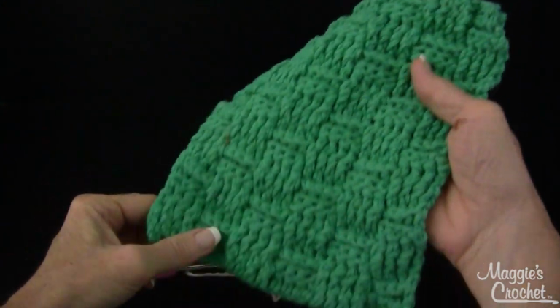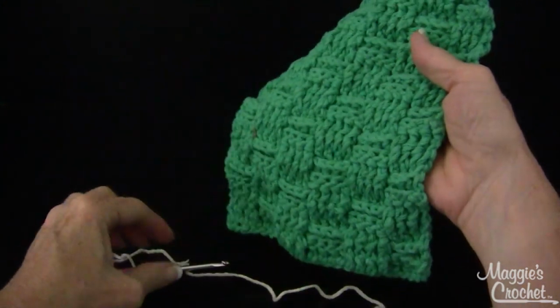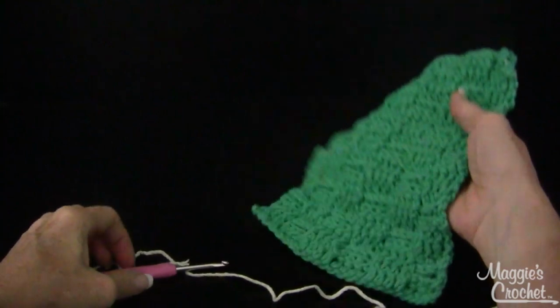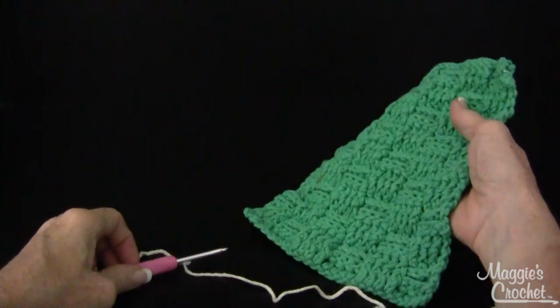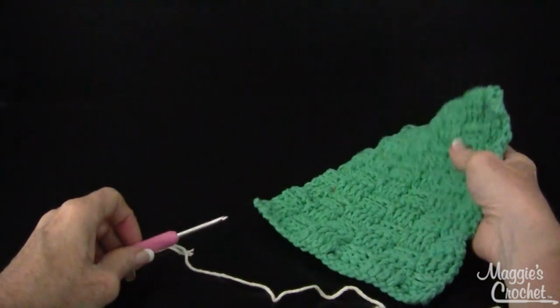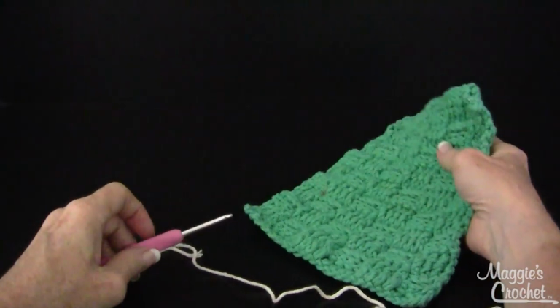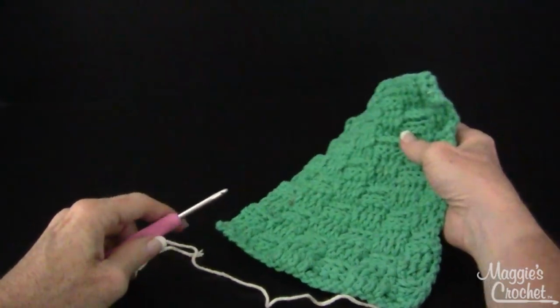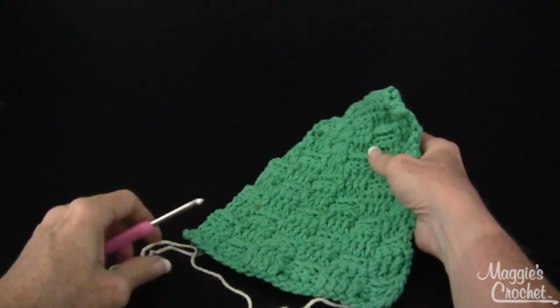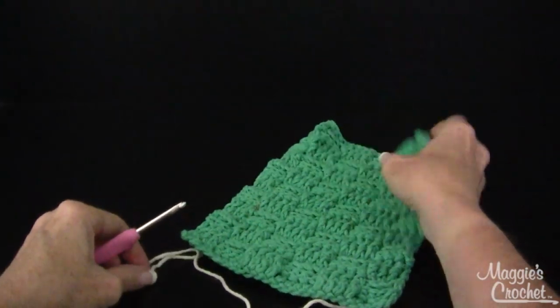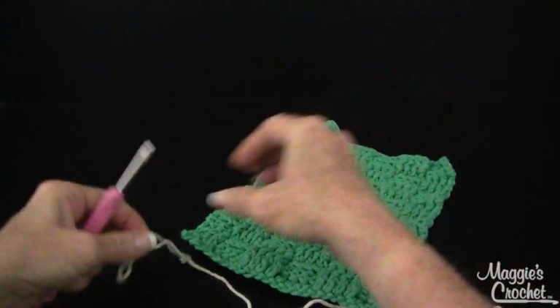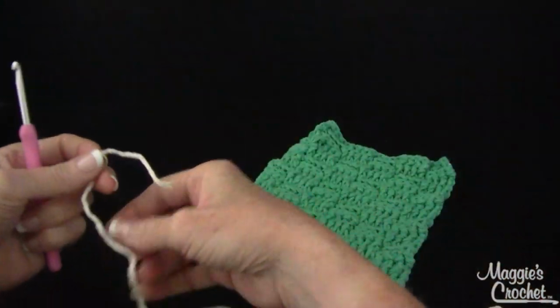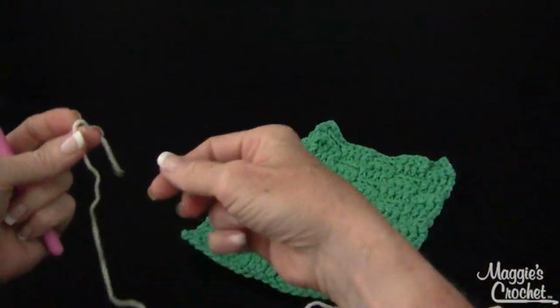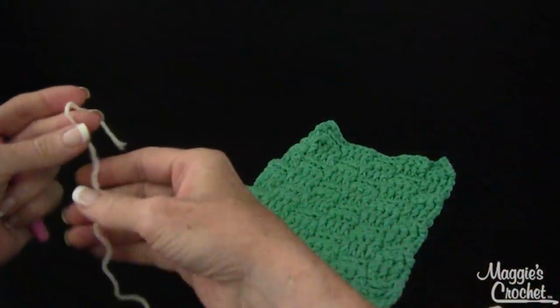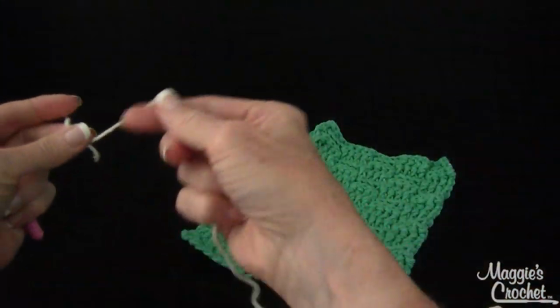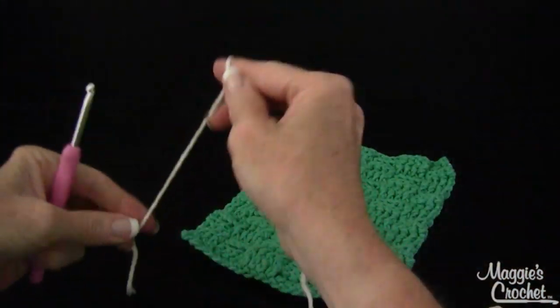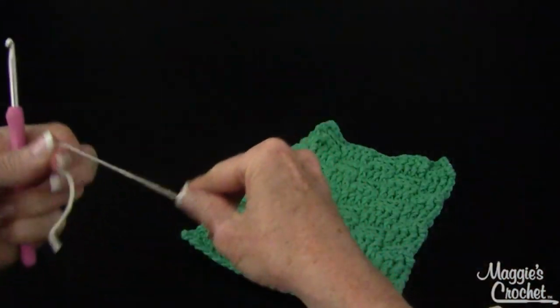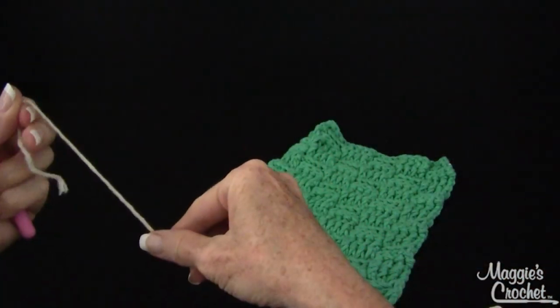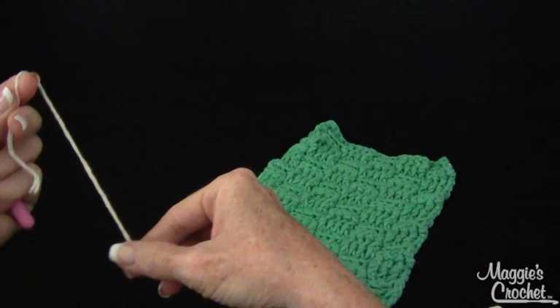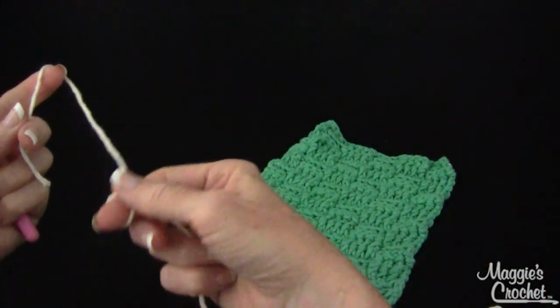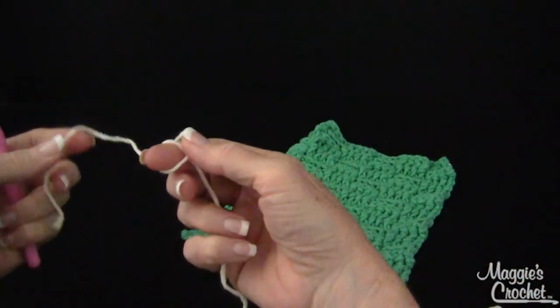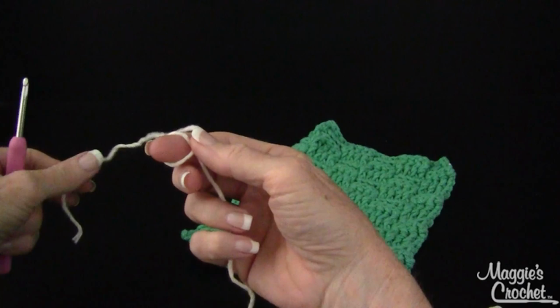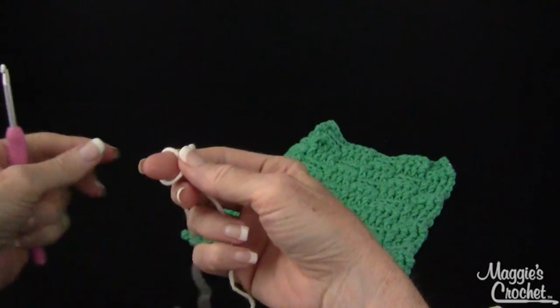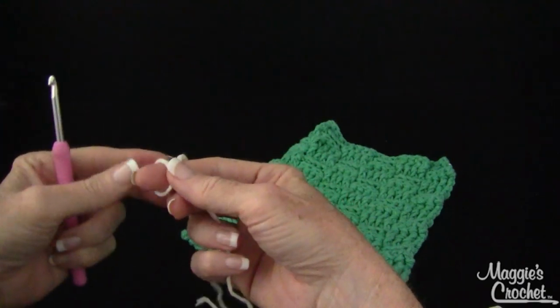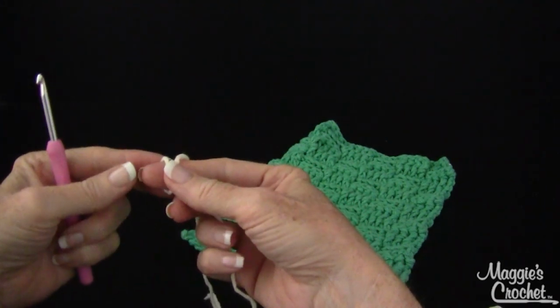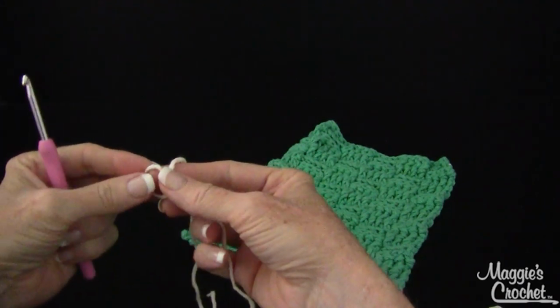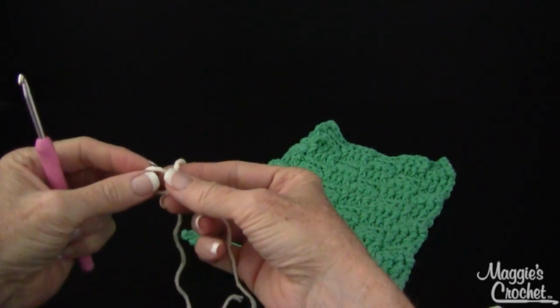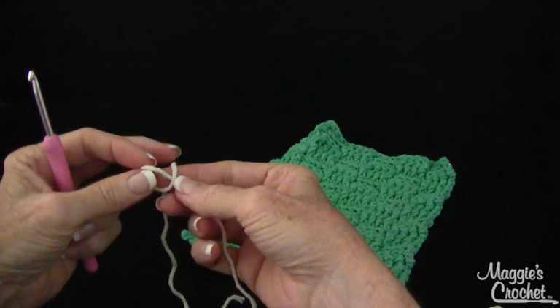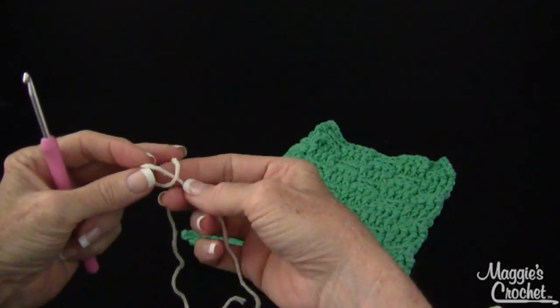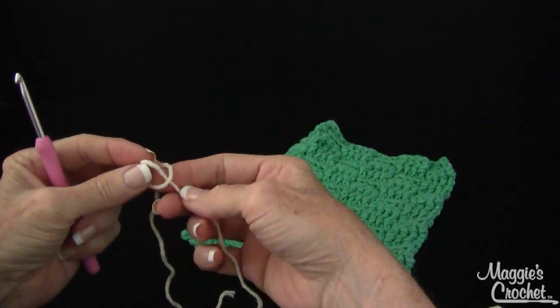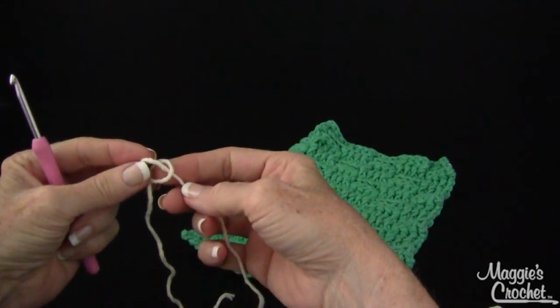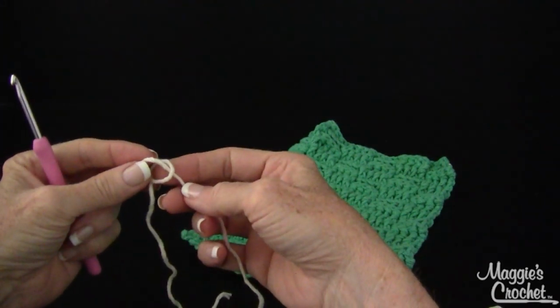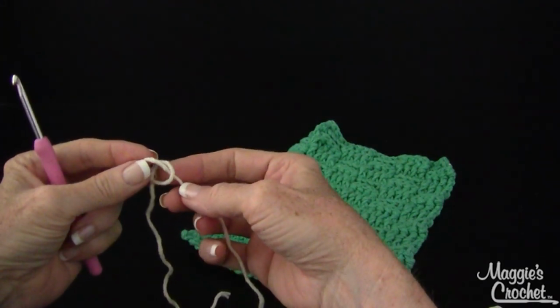You can also find it on bestfreecrochet.com — it's number 290 and it's called Basket Weave Crochet Dishcloth. I'm using a cream color so that you can see it the best. You start with a slip knot.